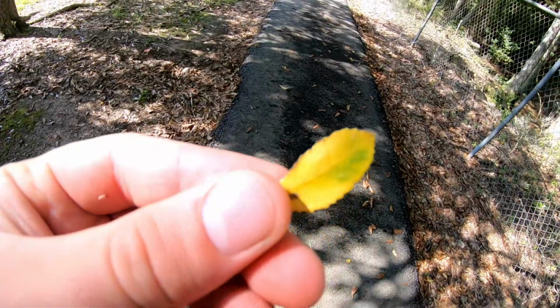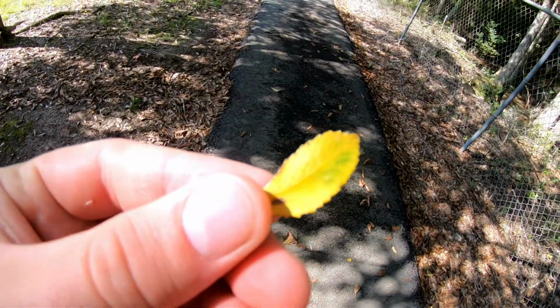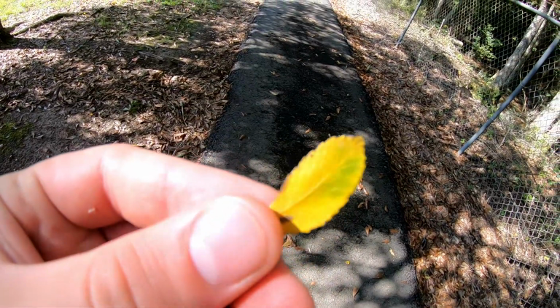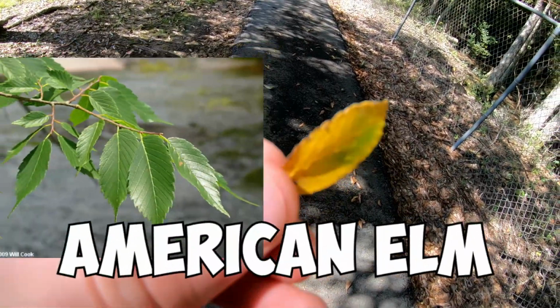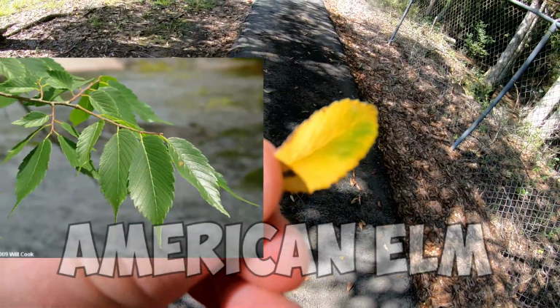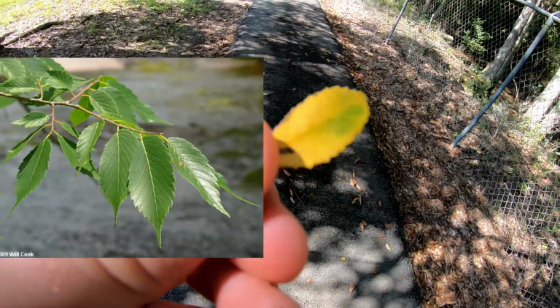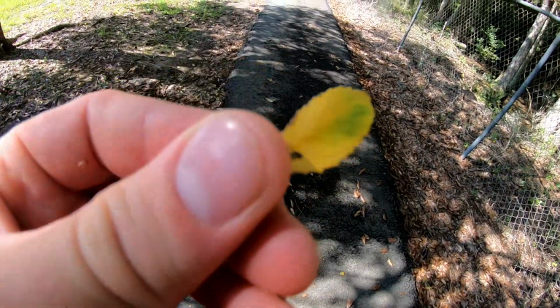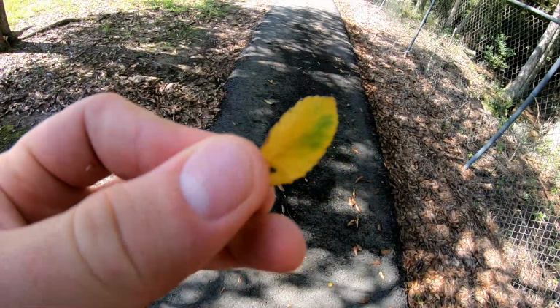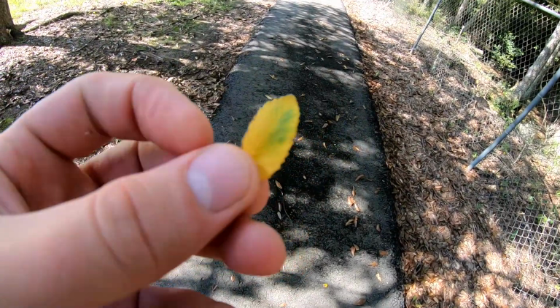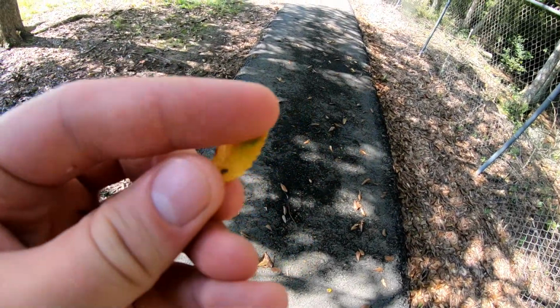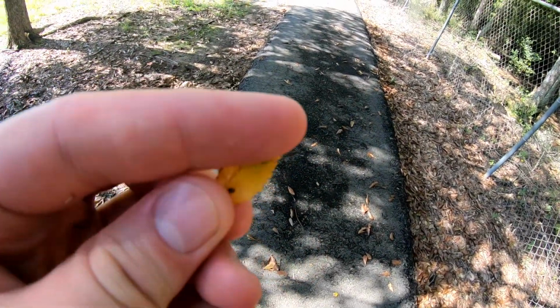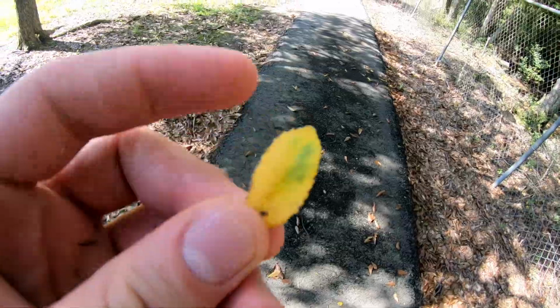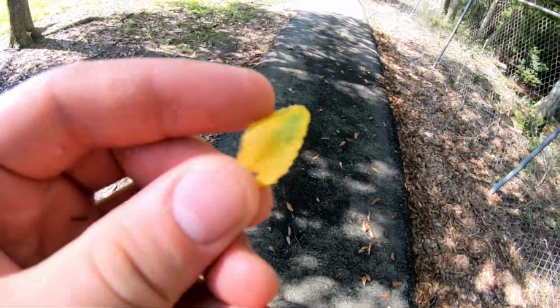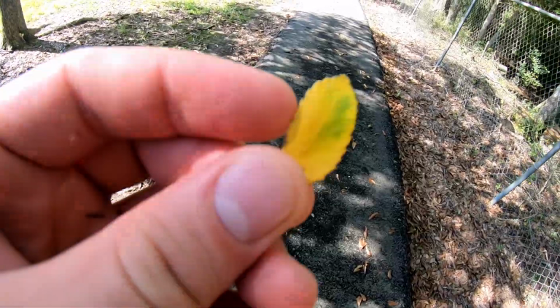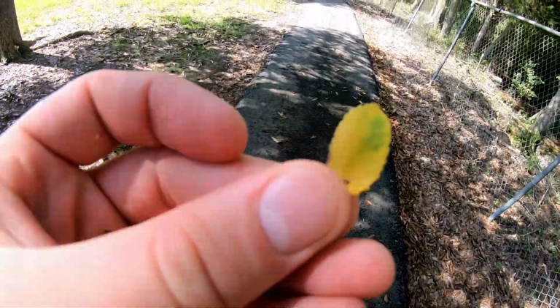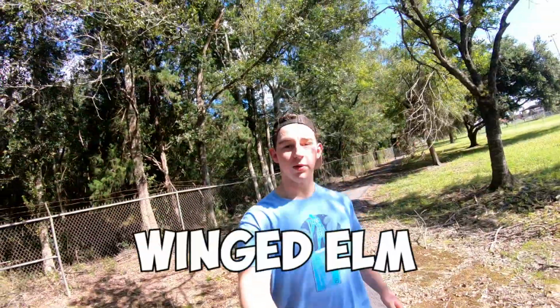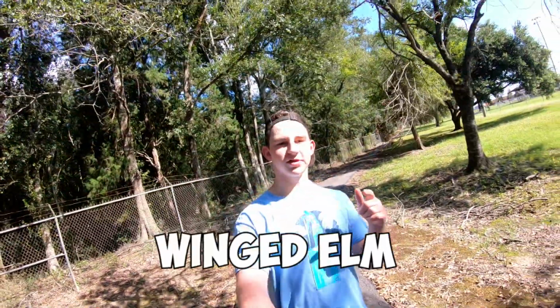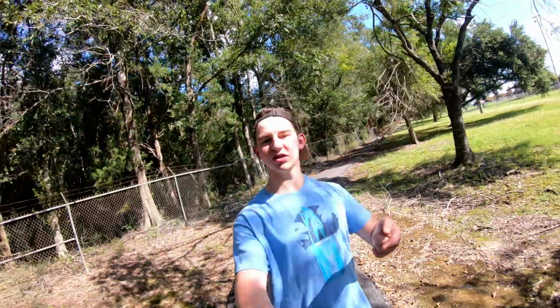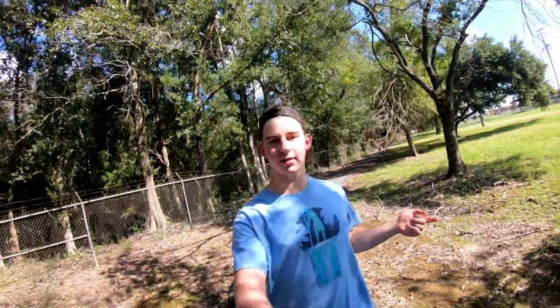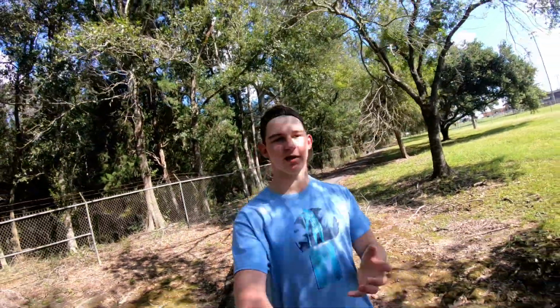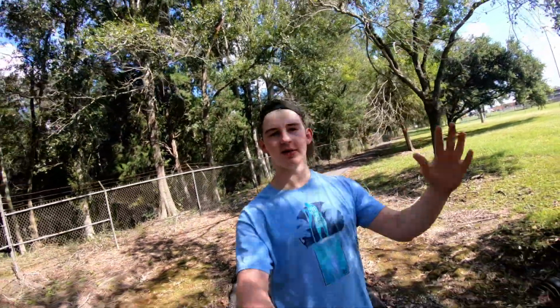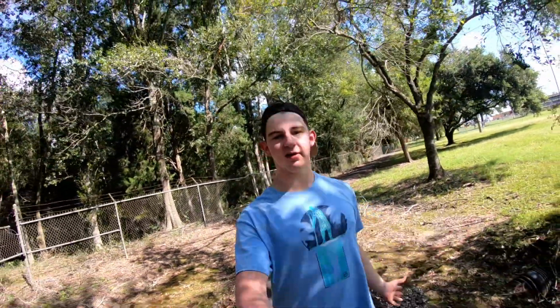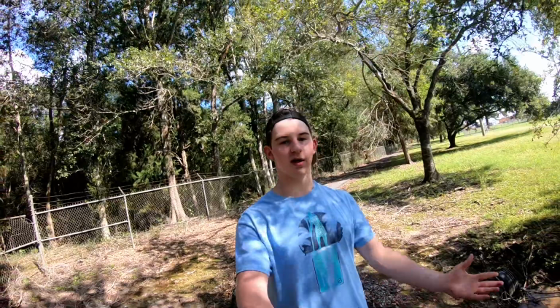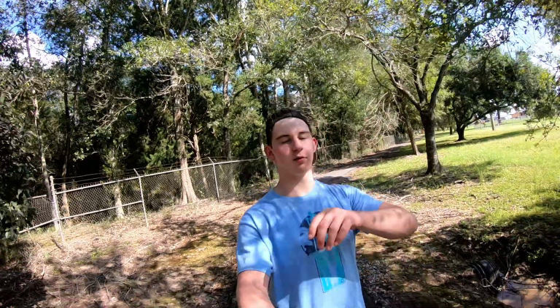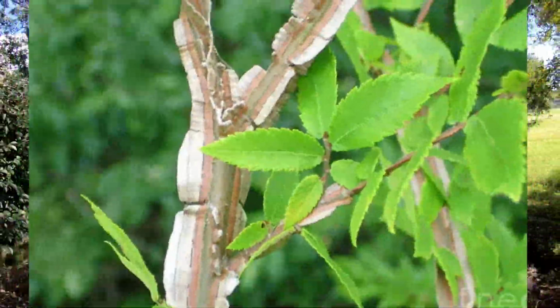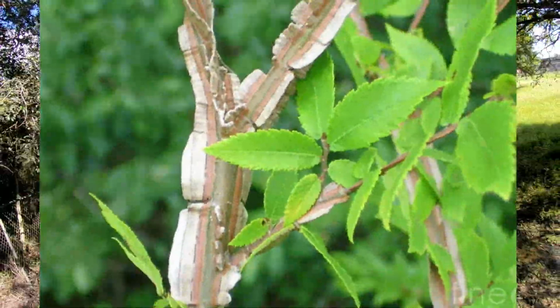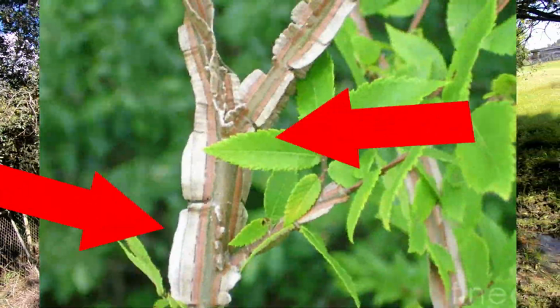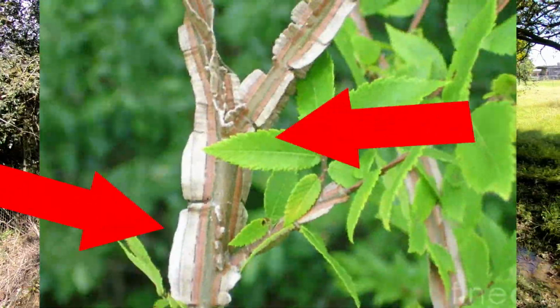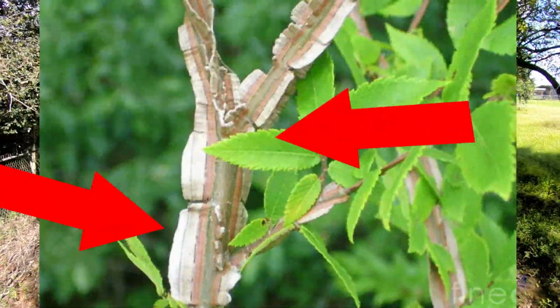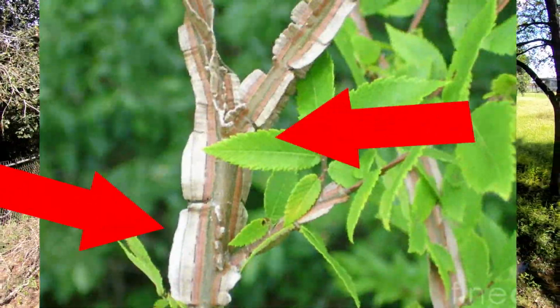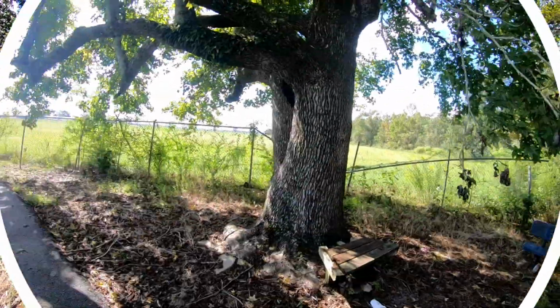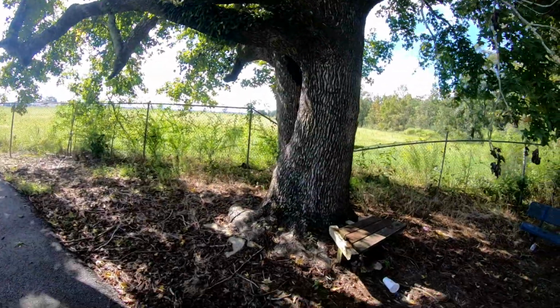Right here we can see the leaf of an American elm because it has a 'pregnant side' — meaning one side of the leaf is bigger than the other. A winged elm is going to look just like that, but it's not going to have a pregnant side, and it can also have a lot of quirk on the bark with stuff coming off the limbs.